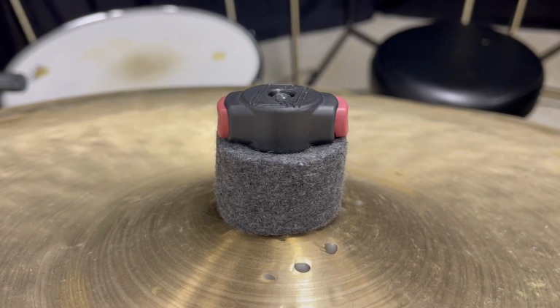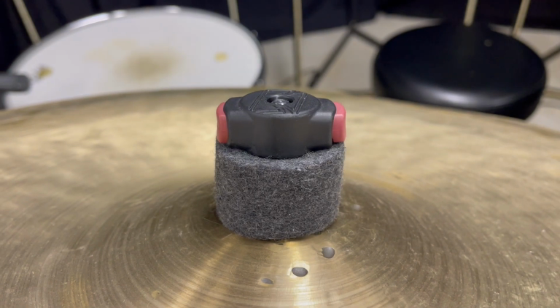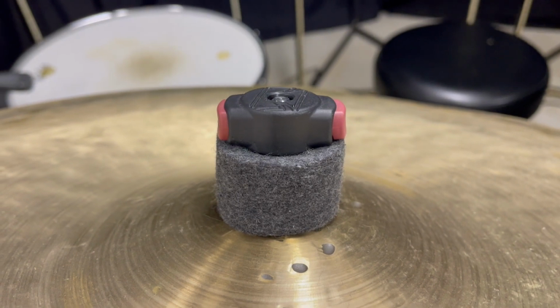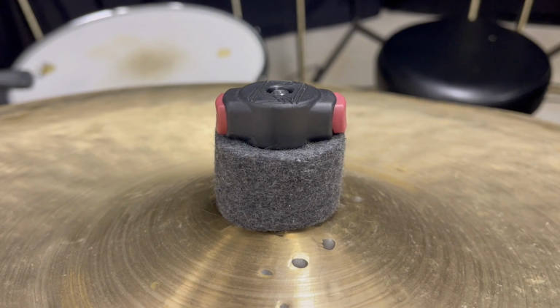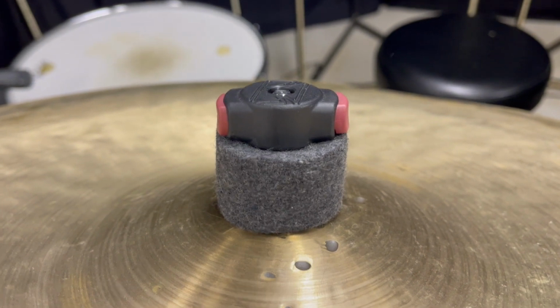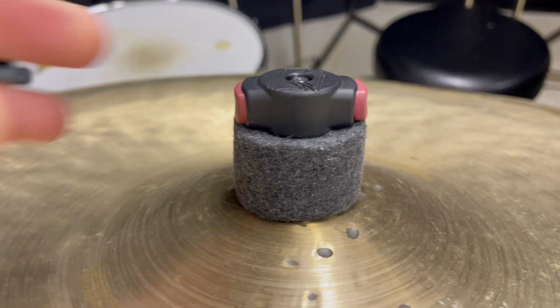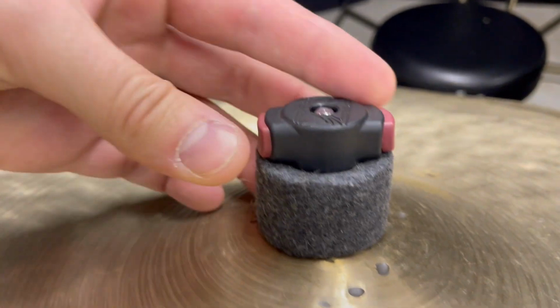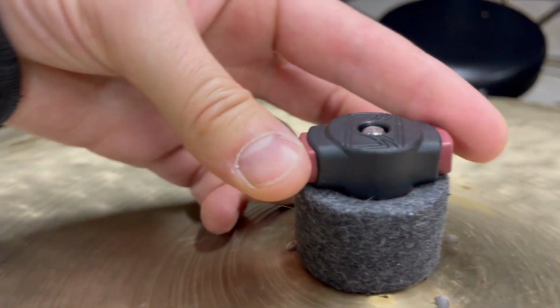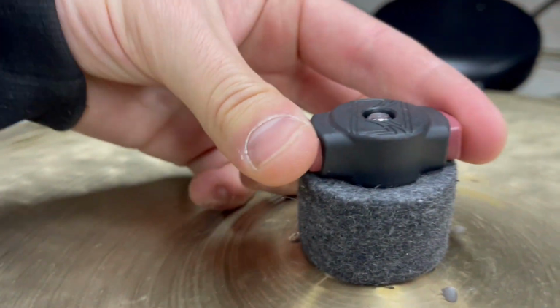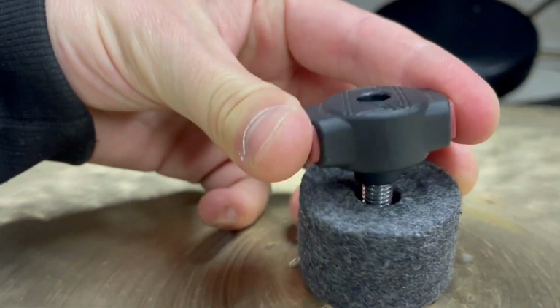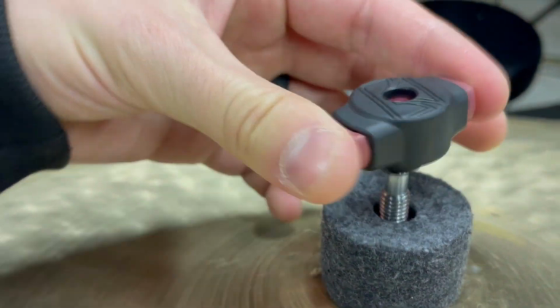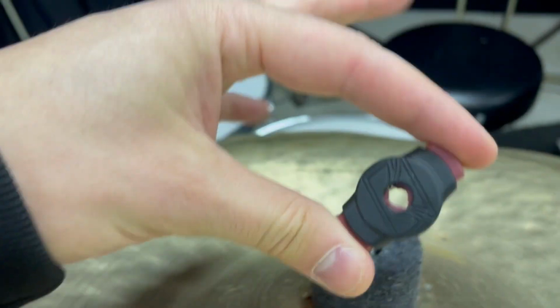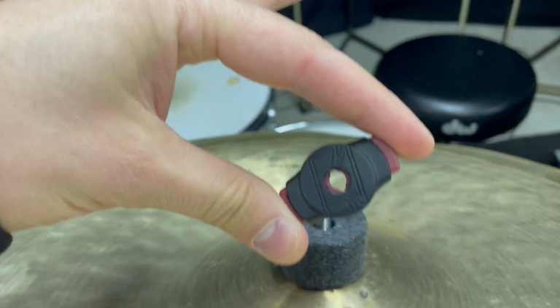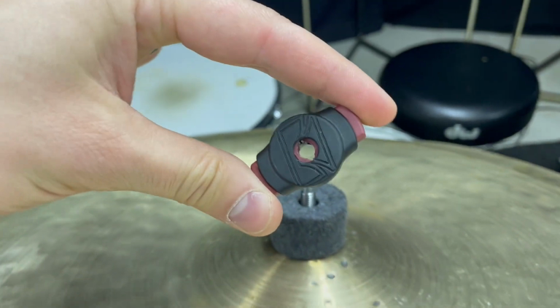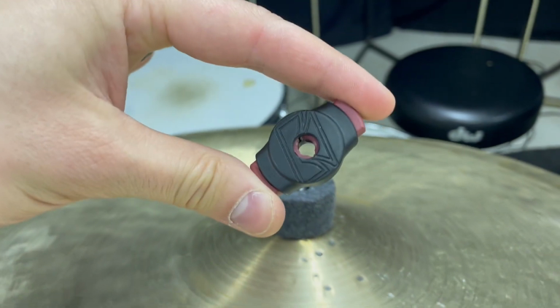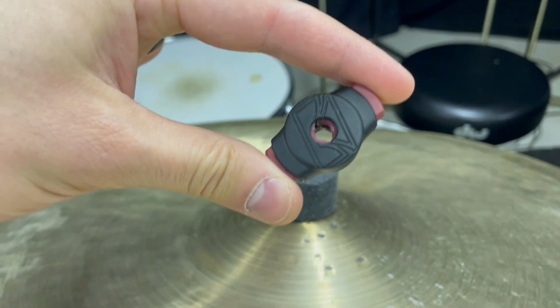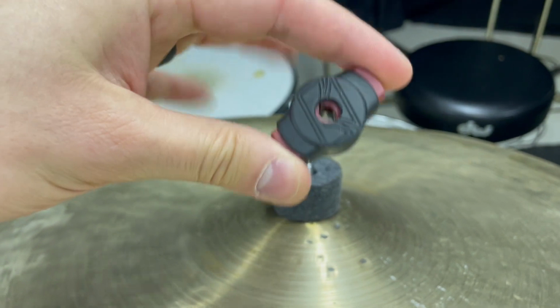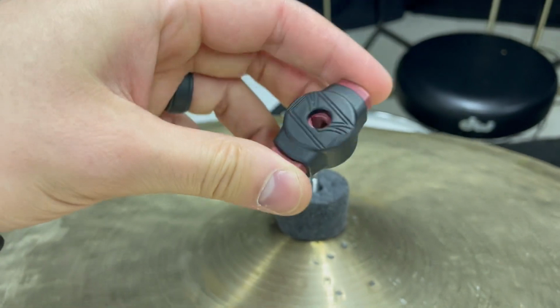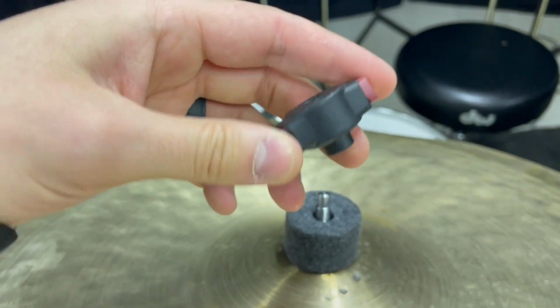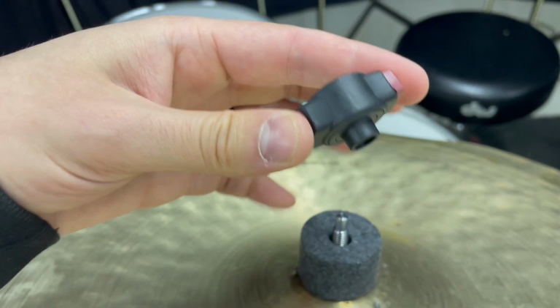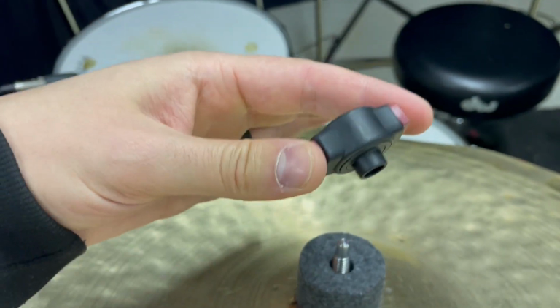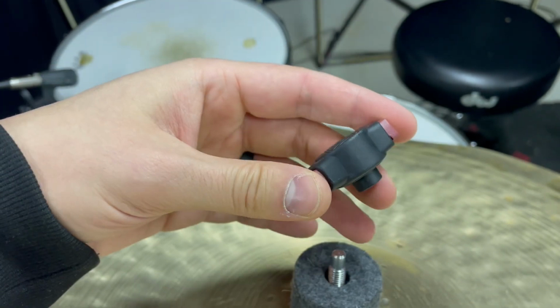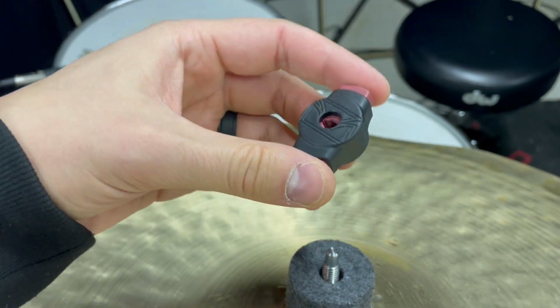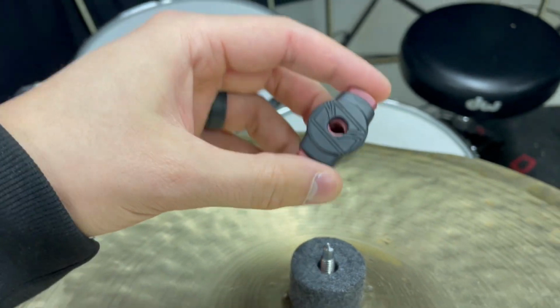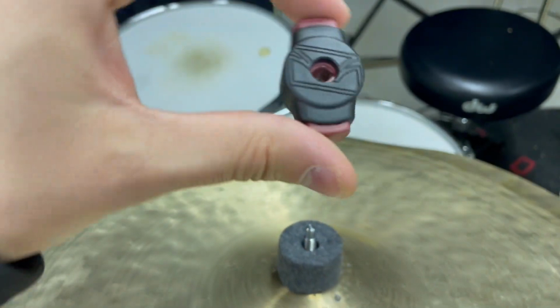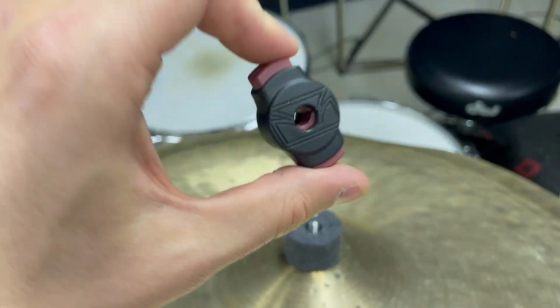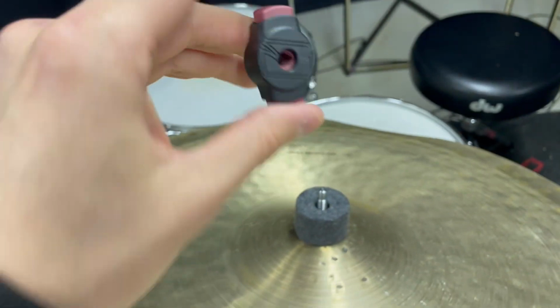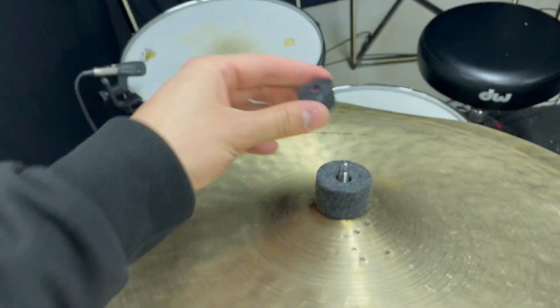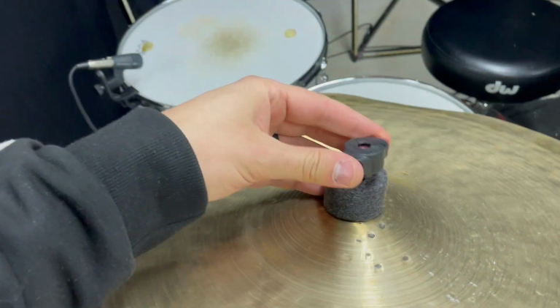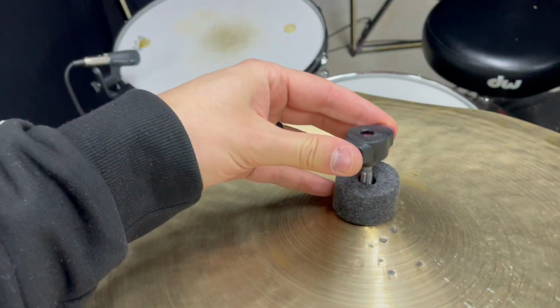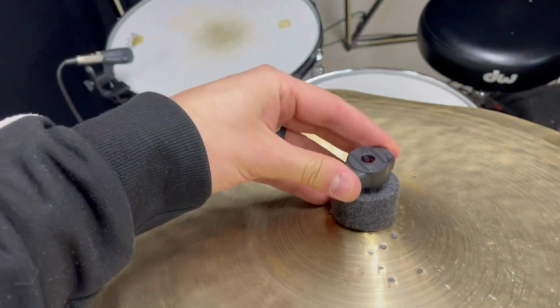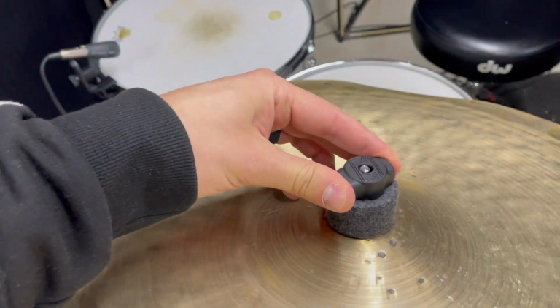What's up guys, Matt here, and in this video I'm going to be reviewing this Tama Quick-Set Cymbal Mate 4-pack of Symbol Wing Nuts.